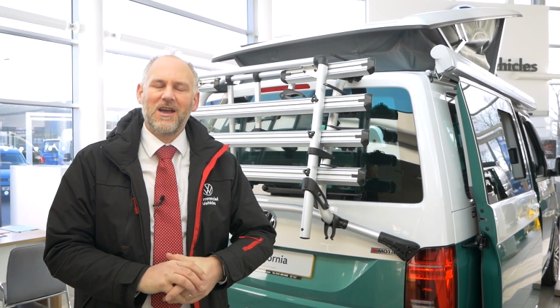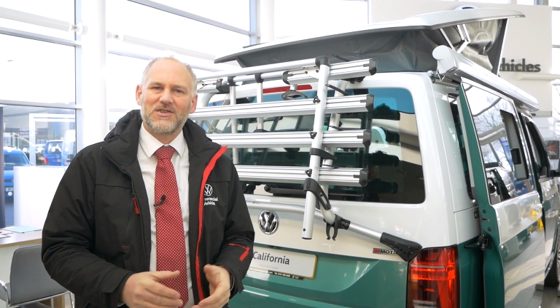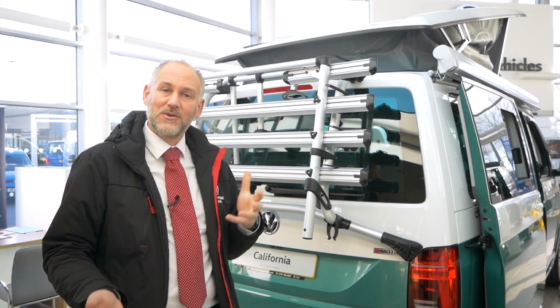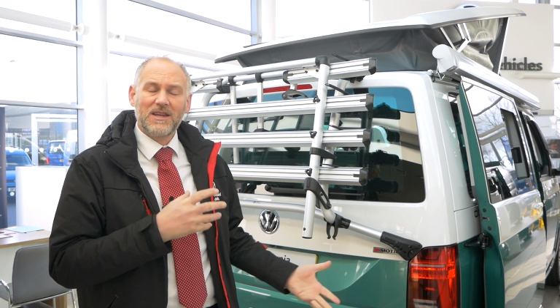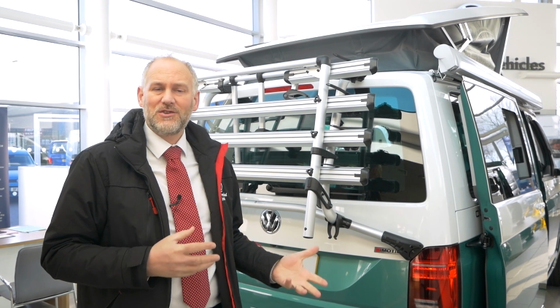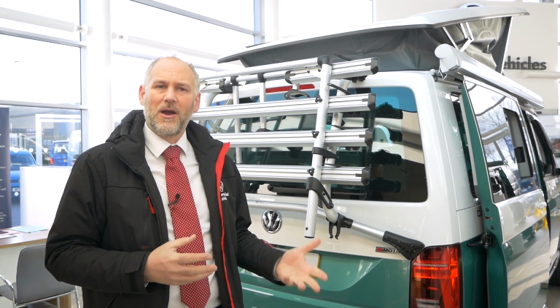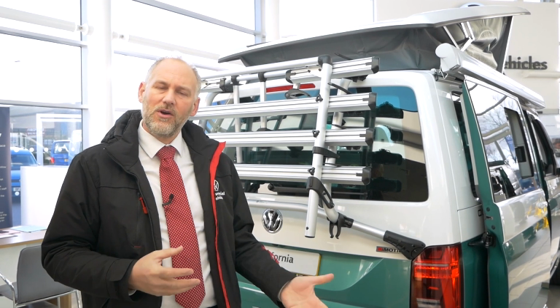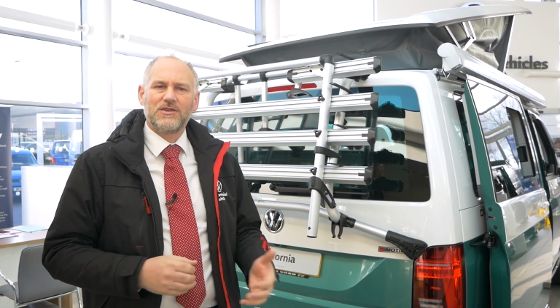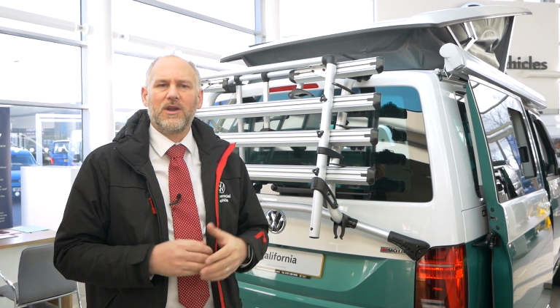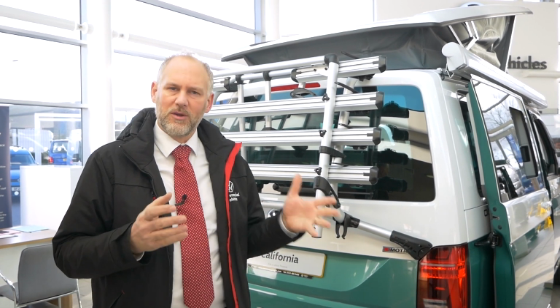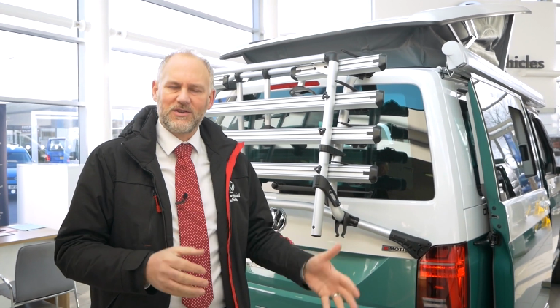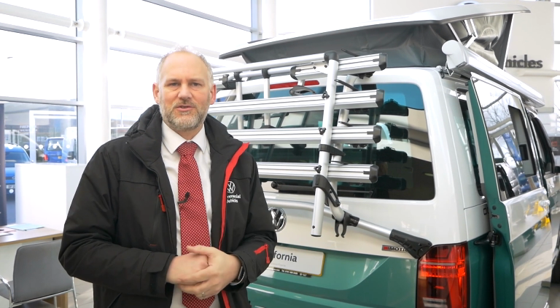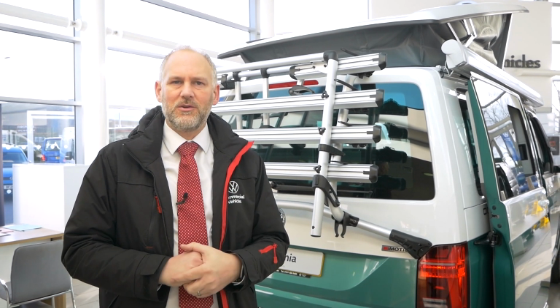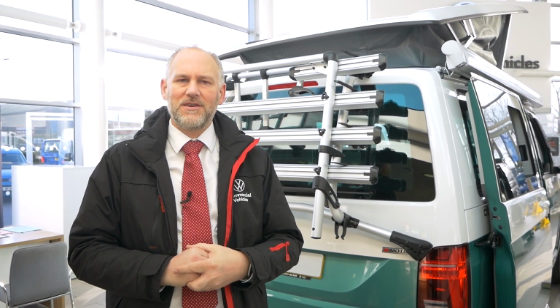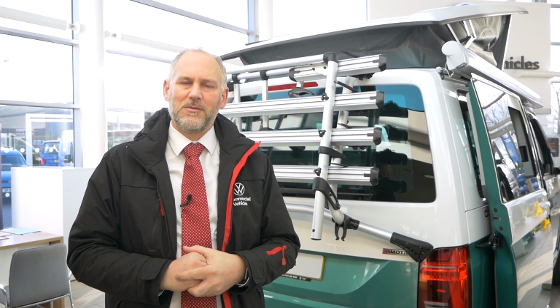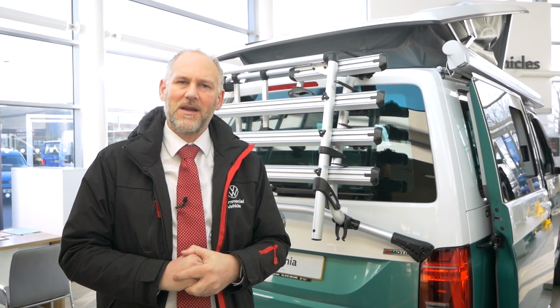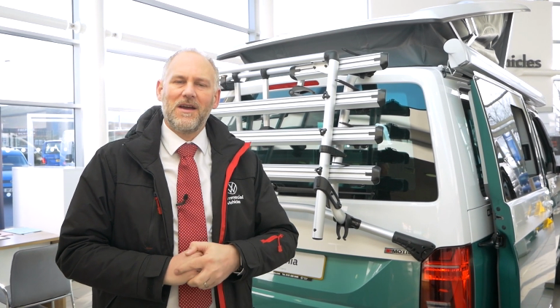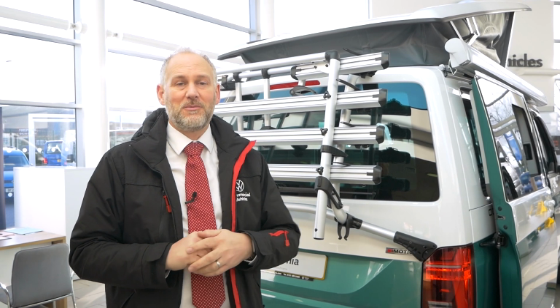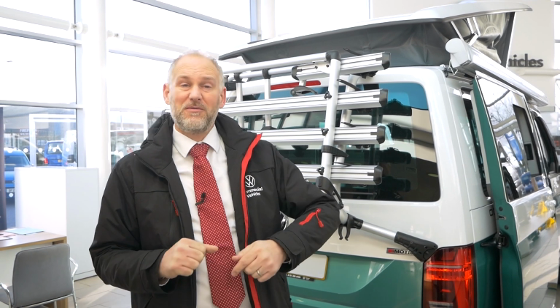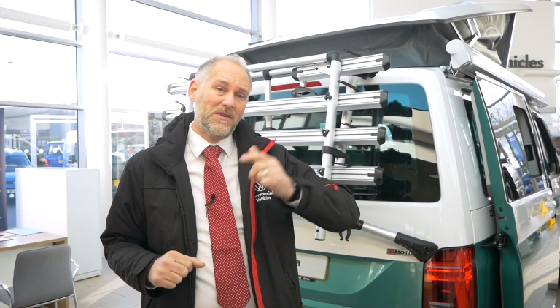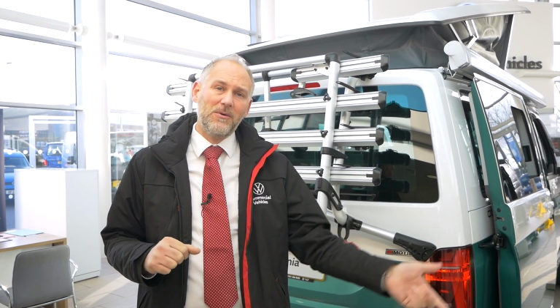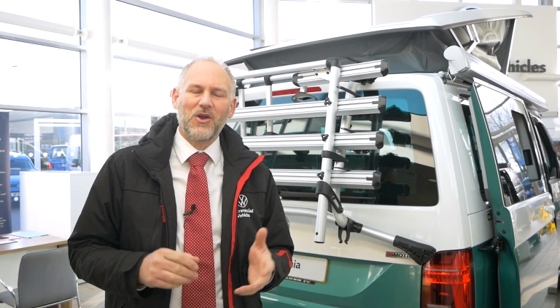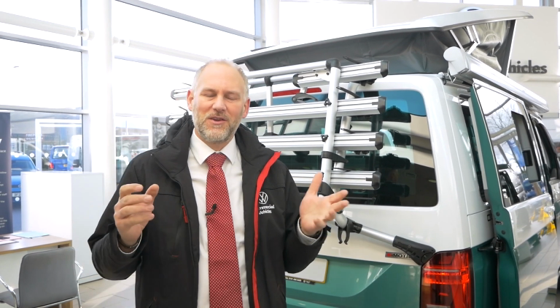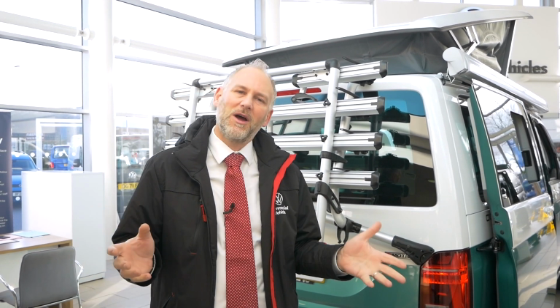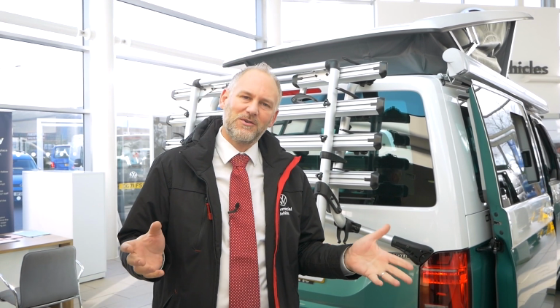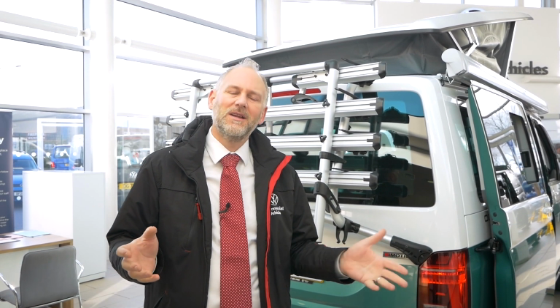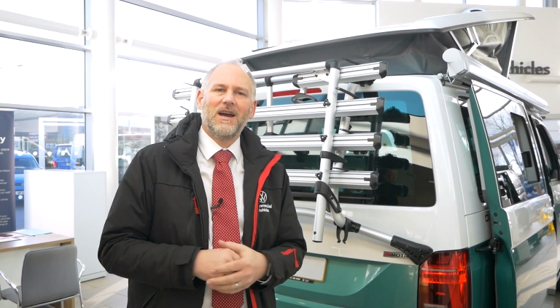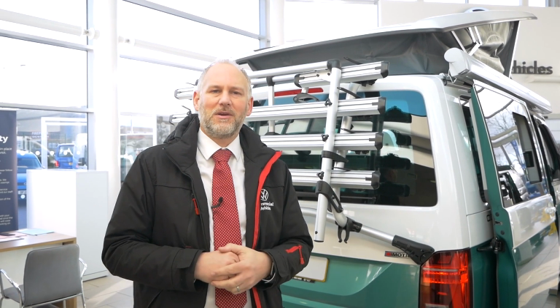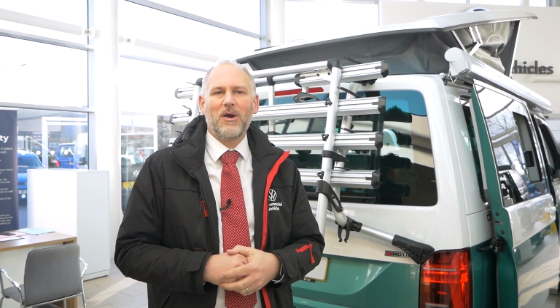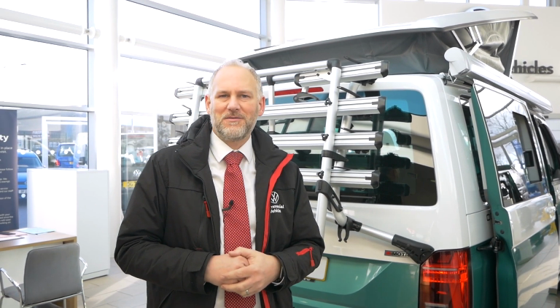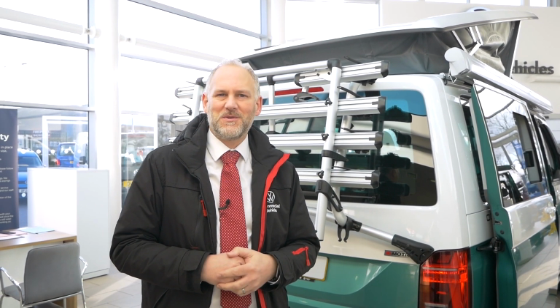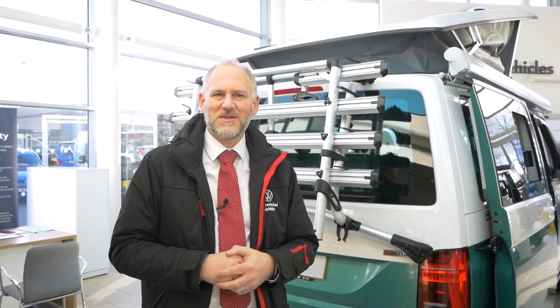I'm going to take you through it today, show you how it works, where you put your bikes, and give you a good idea from there. And then as I said, we're going to do a follow-up video and we'll look at the other bike rack as well, and then we can compare the differences between the two.